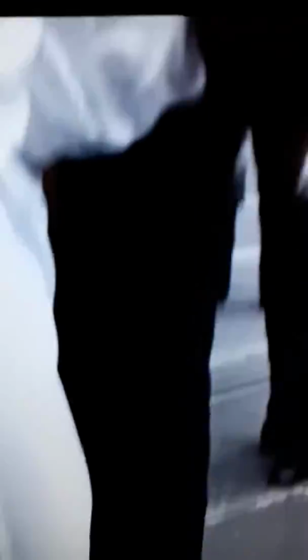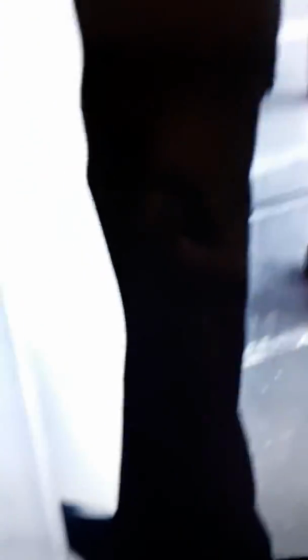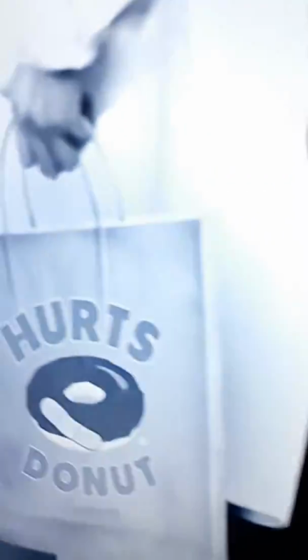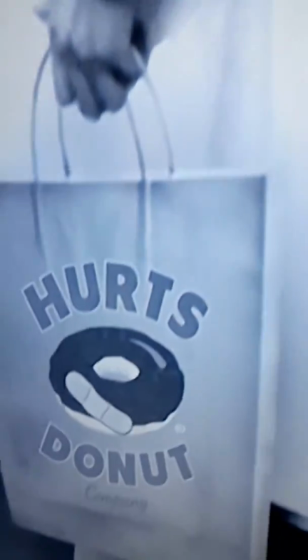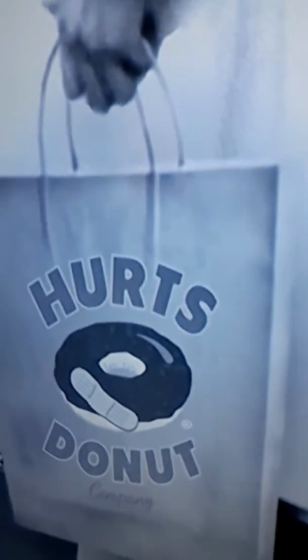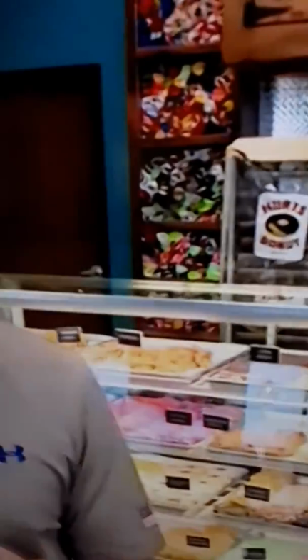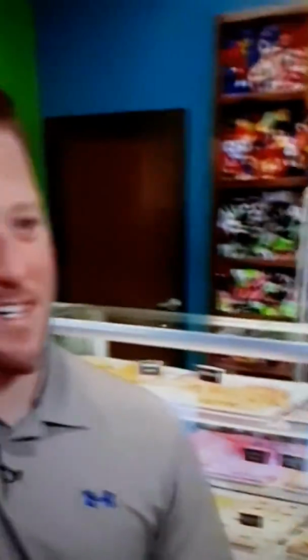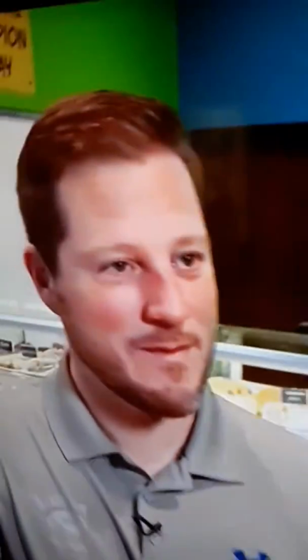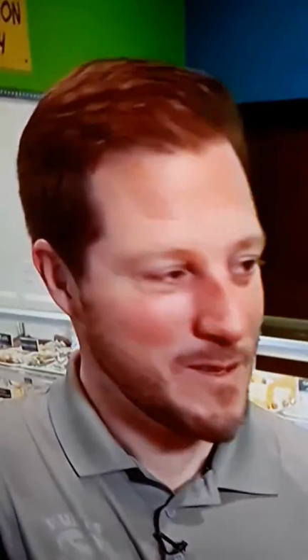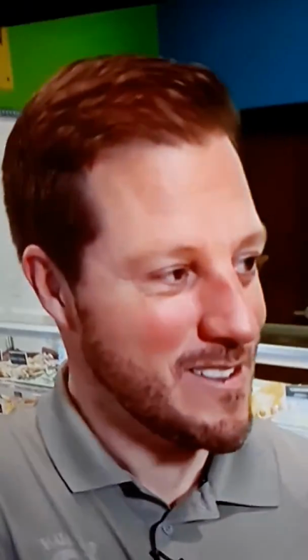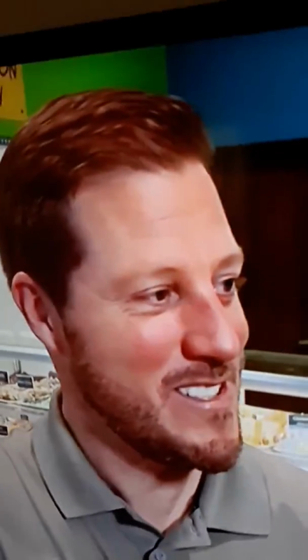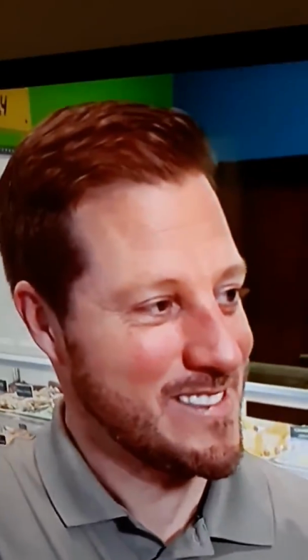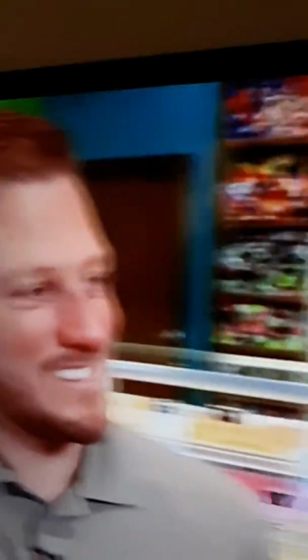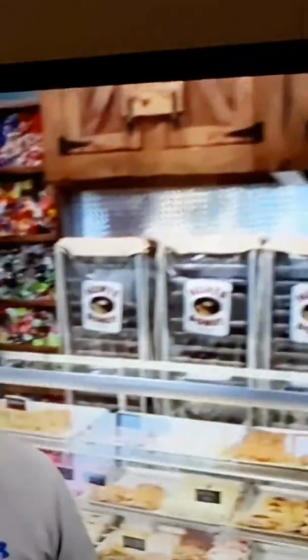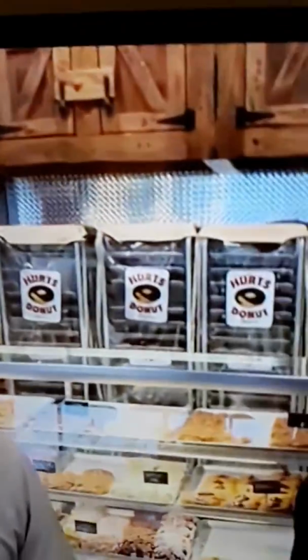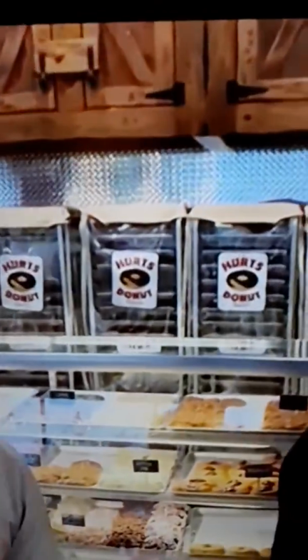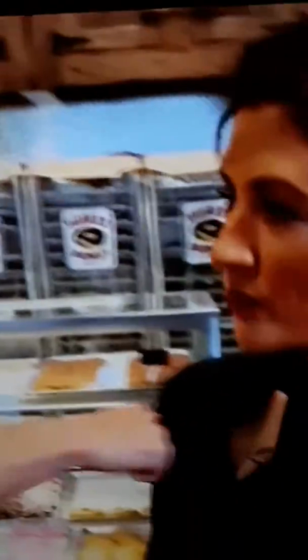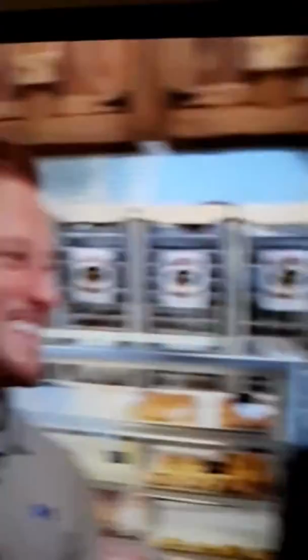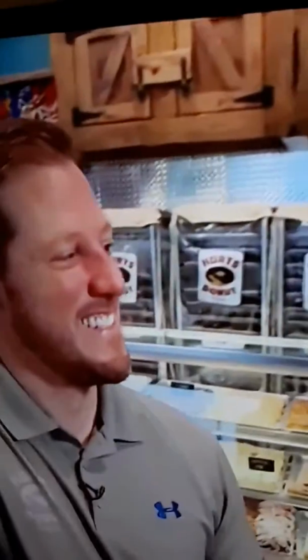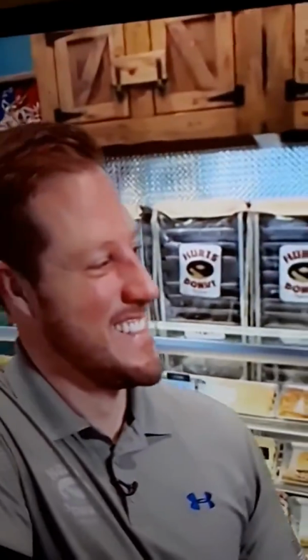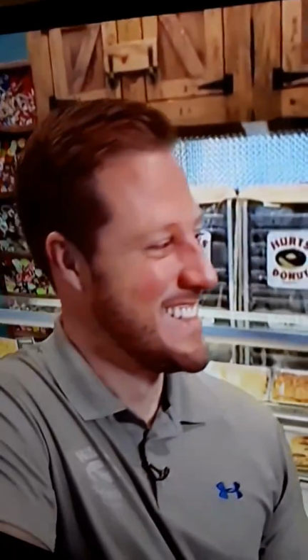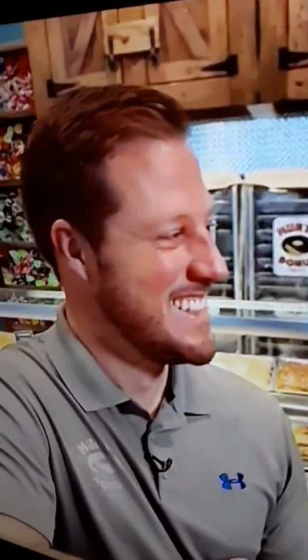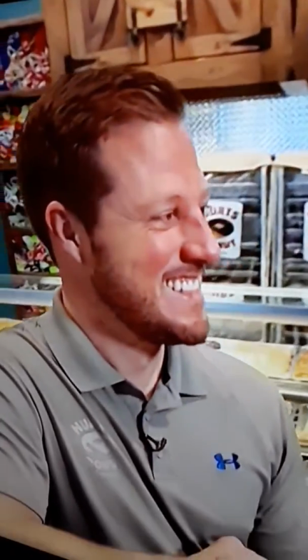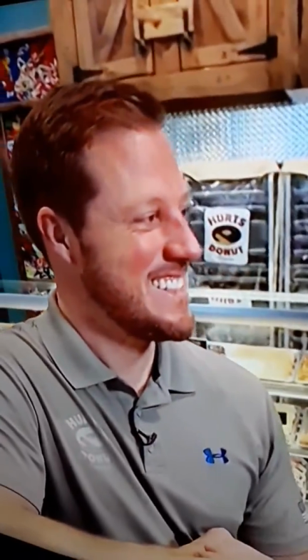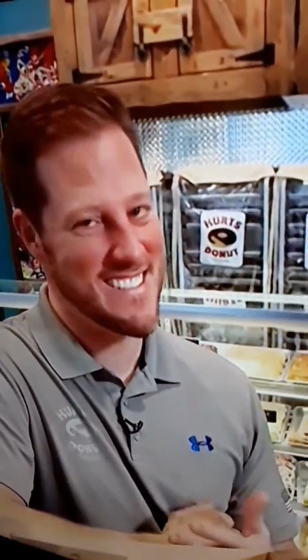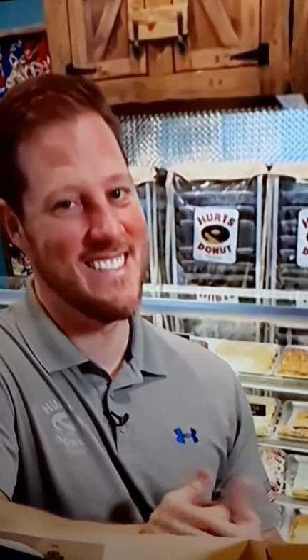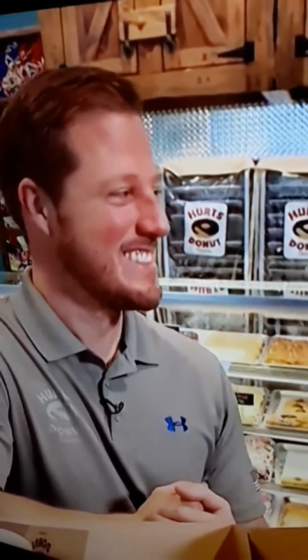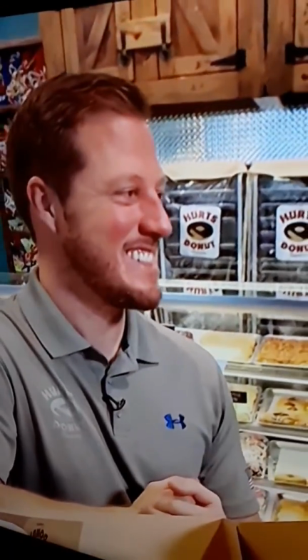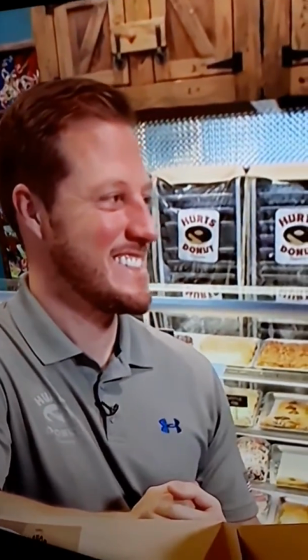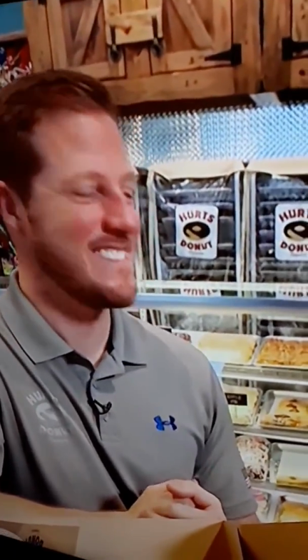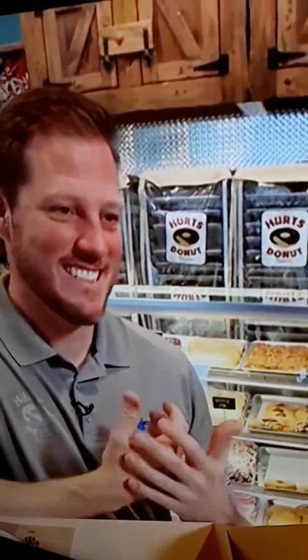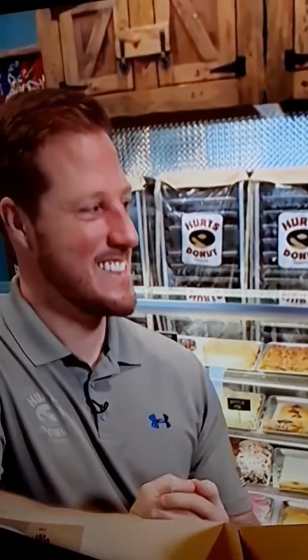Tell me about the name. You want a Hurts Donut? Yeah. Hurts Donut! I shouldn't — why didn't I think of that?